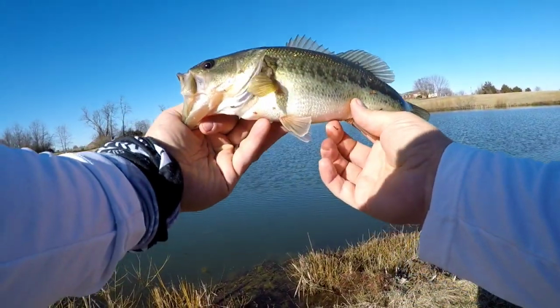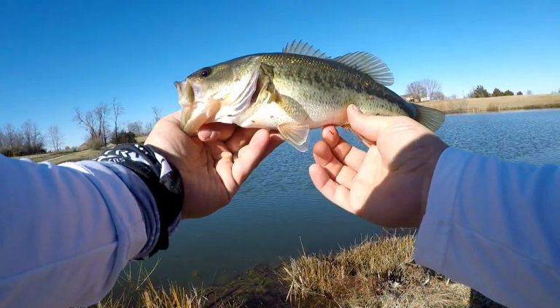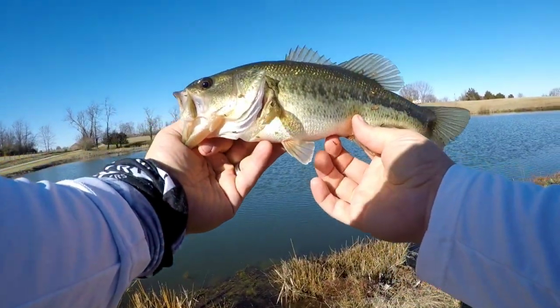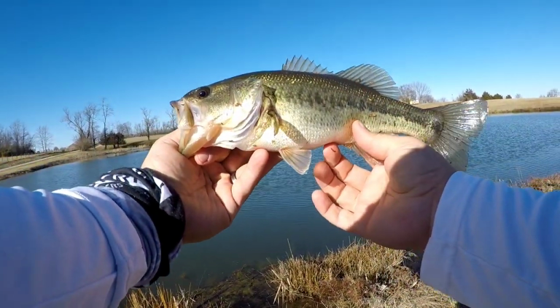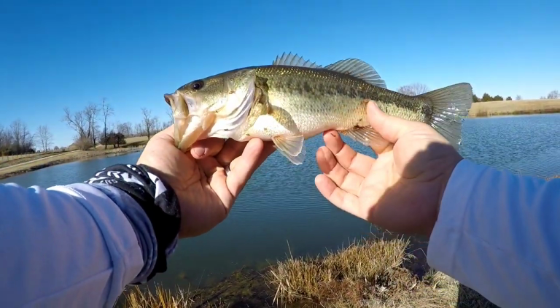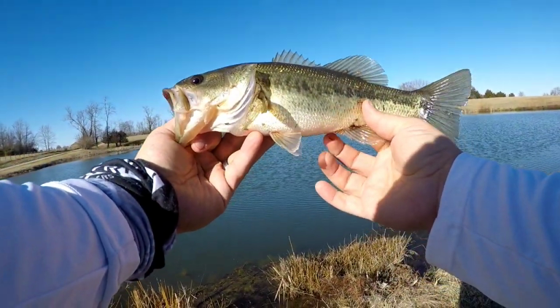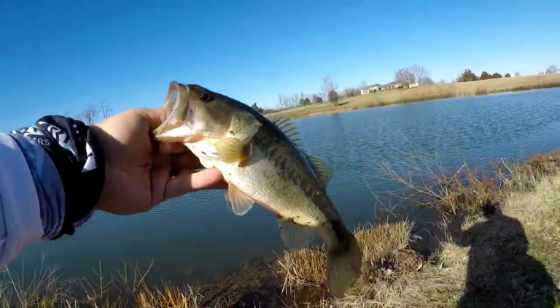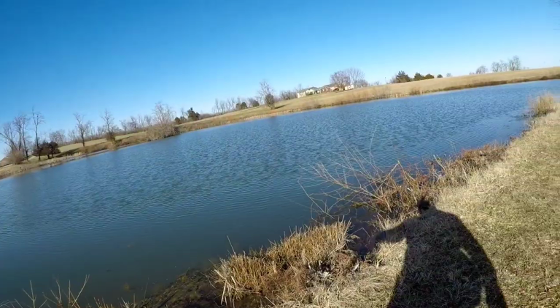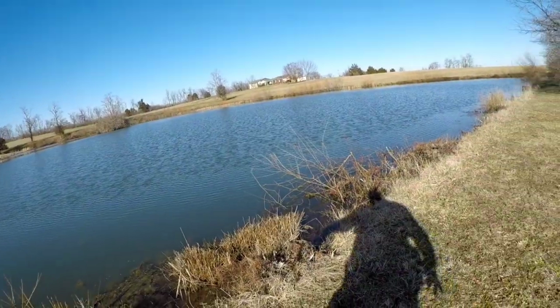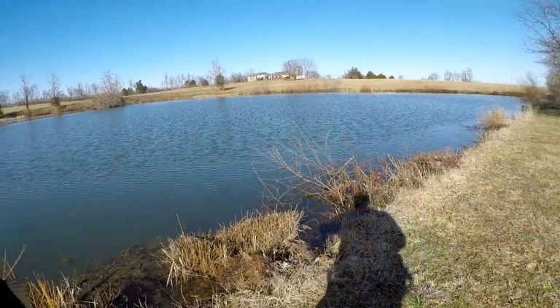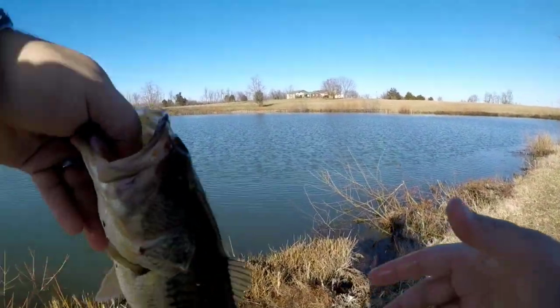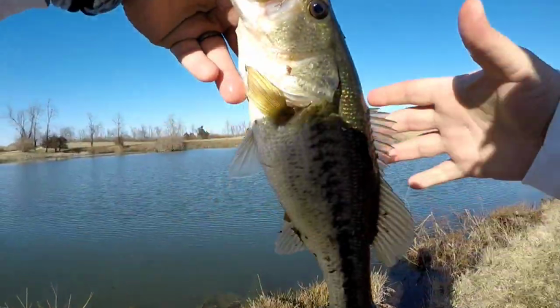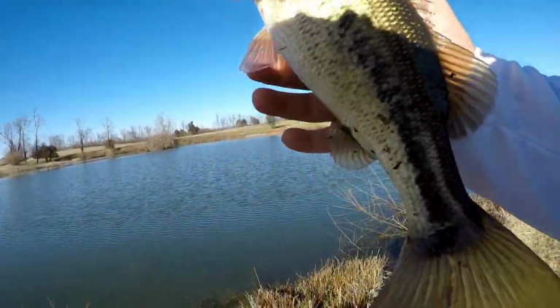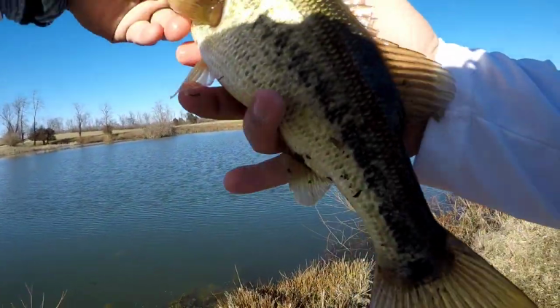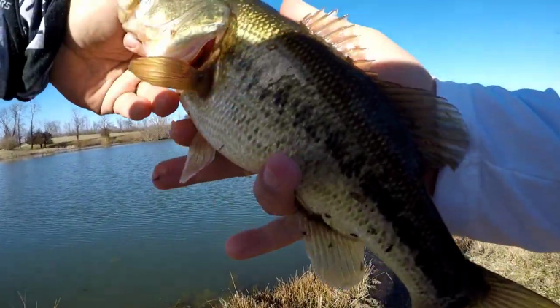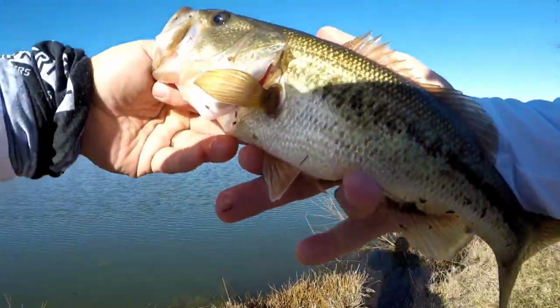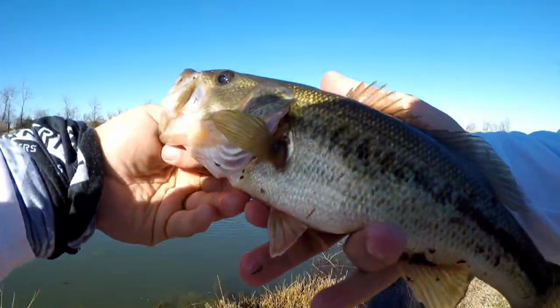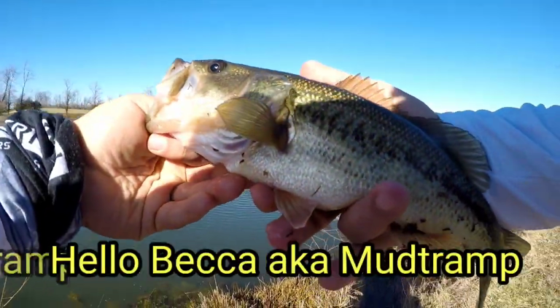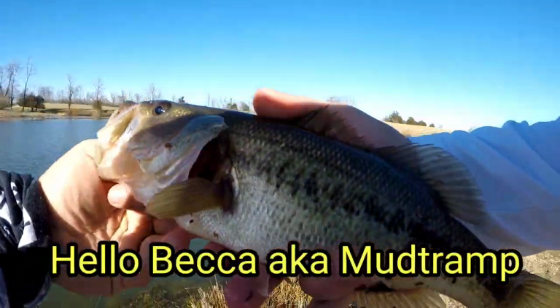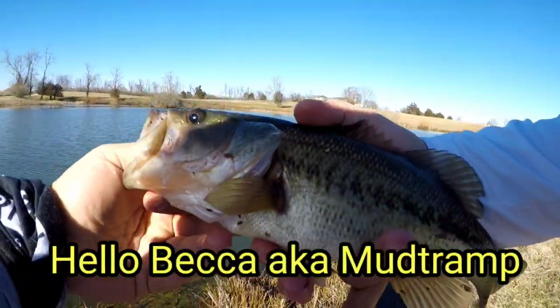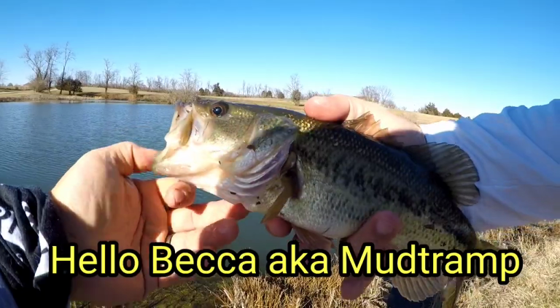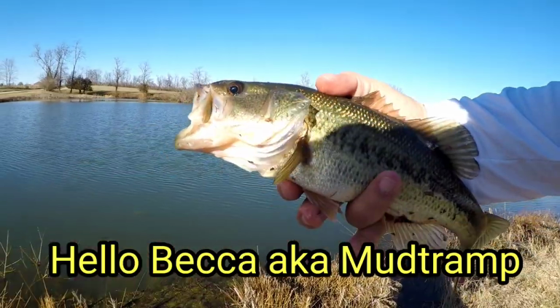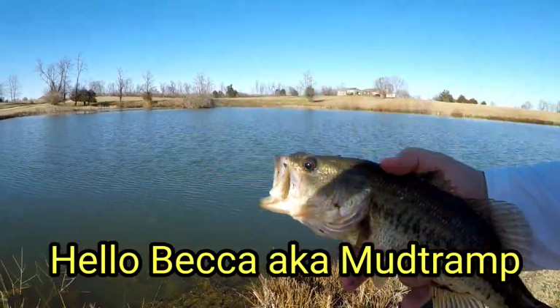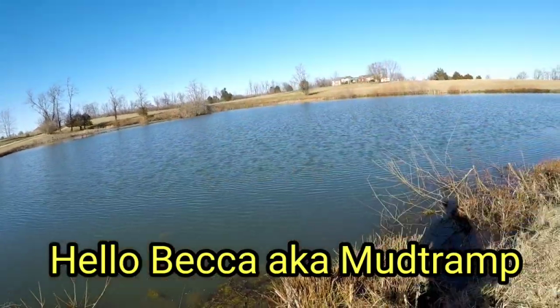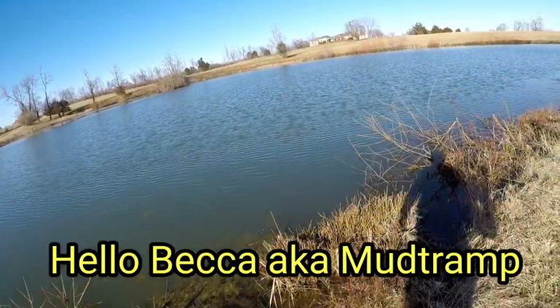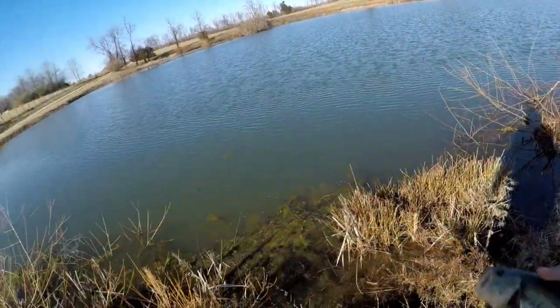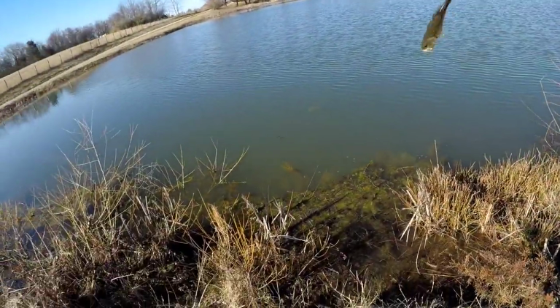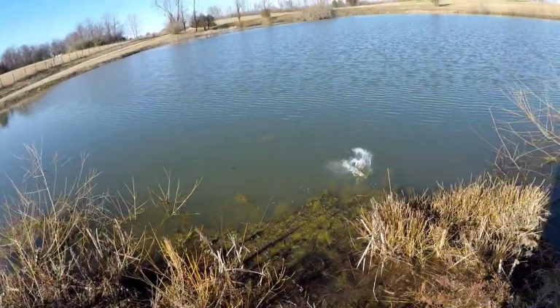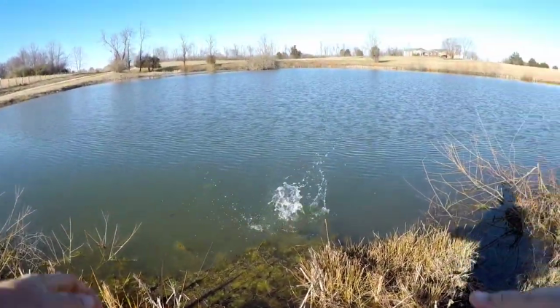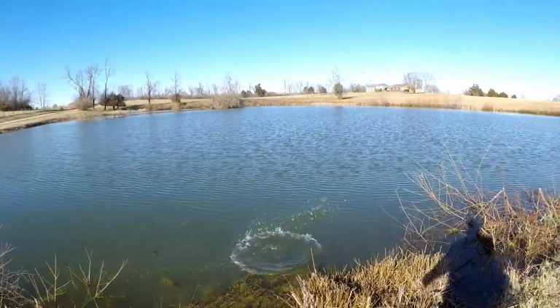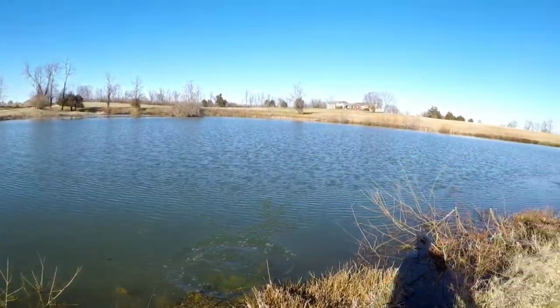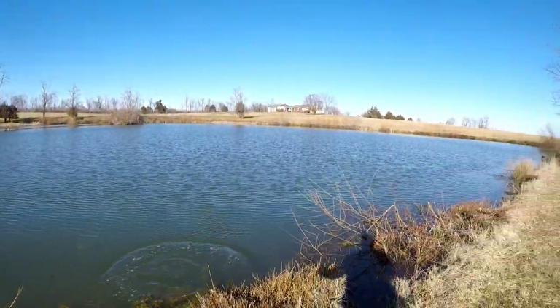Caught on camera for the first episode, on the first Neko Ned. I'm going to name this one Becca. Becca, go get bigger! There he goes, back in the water.